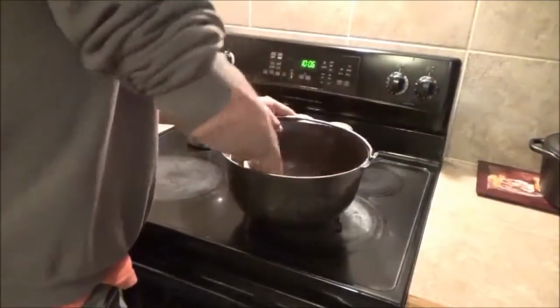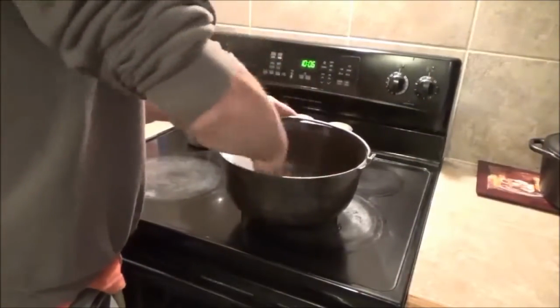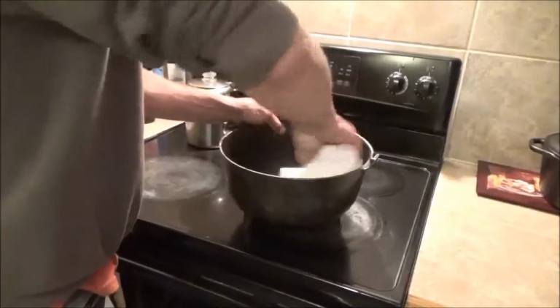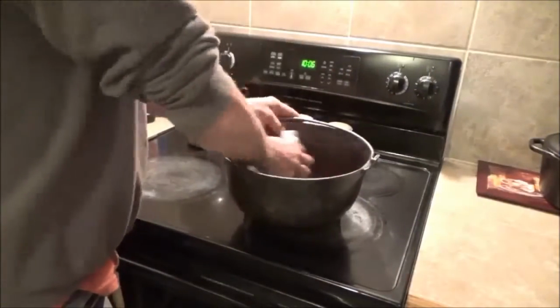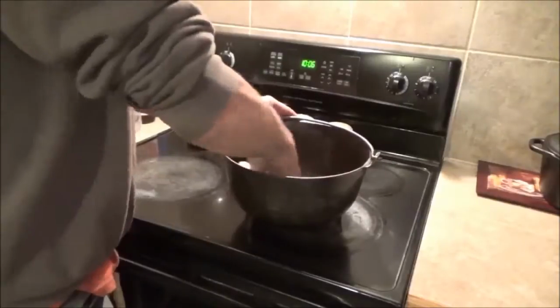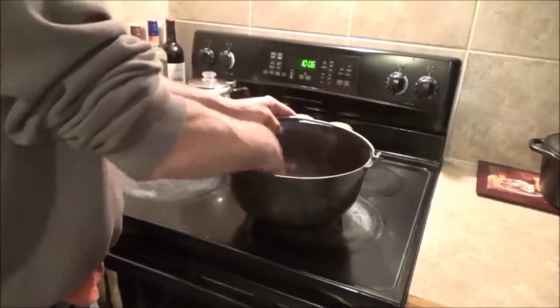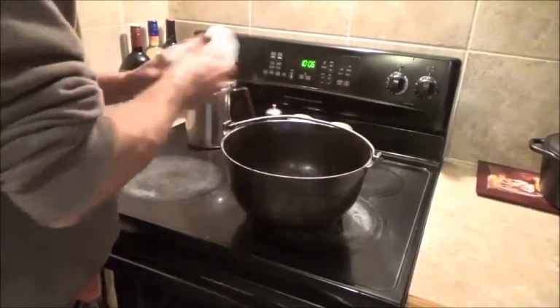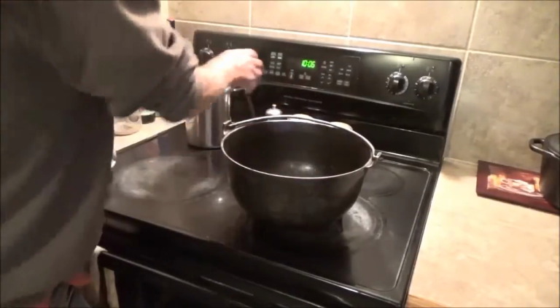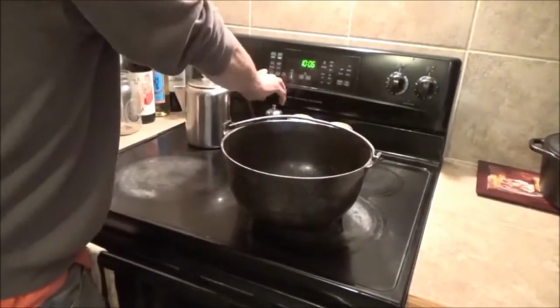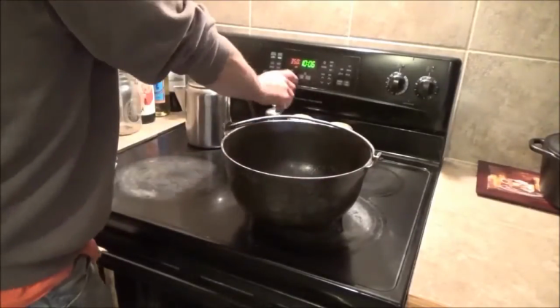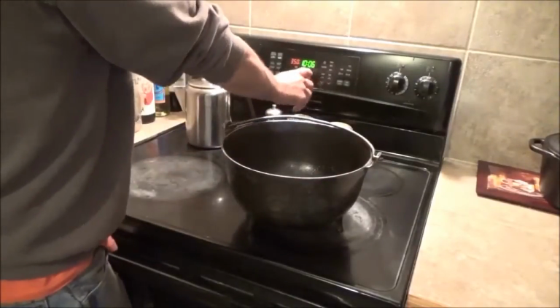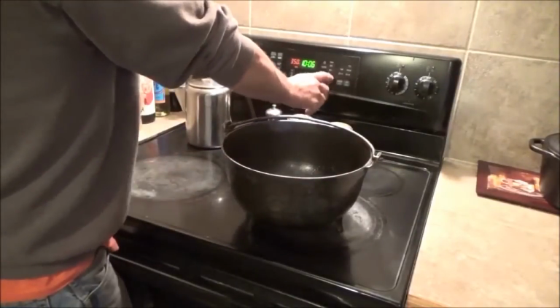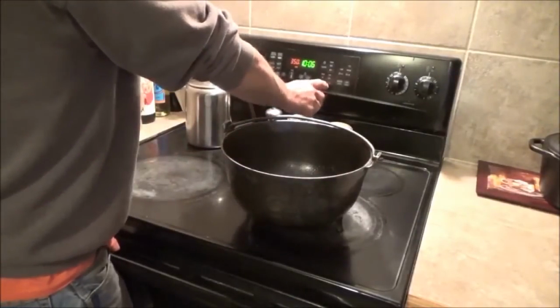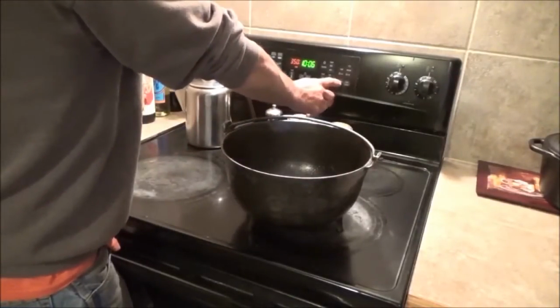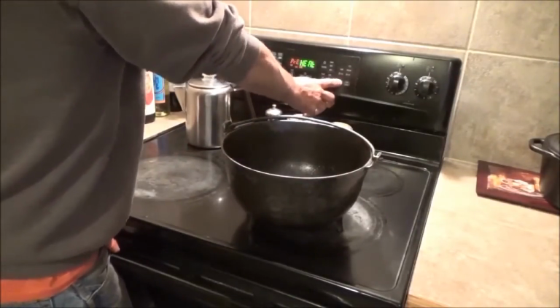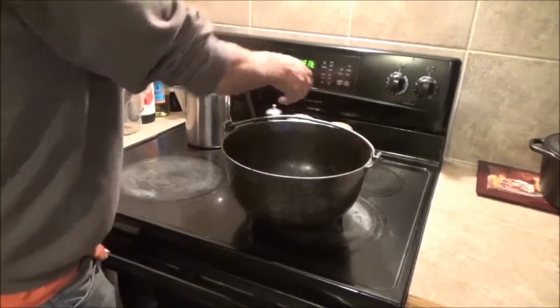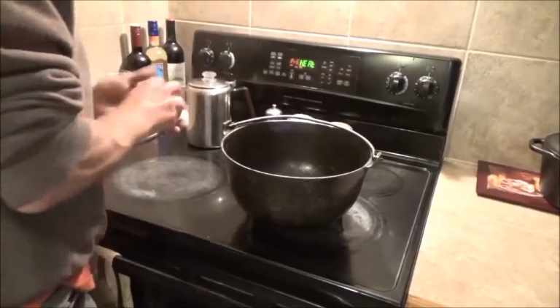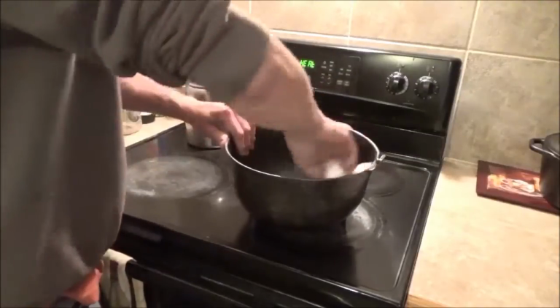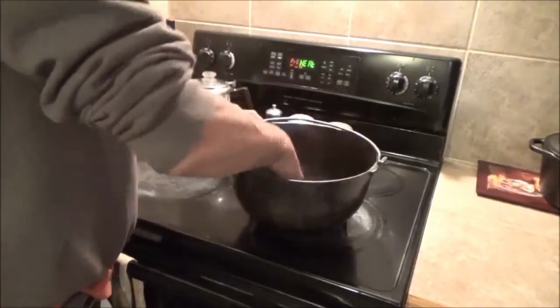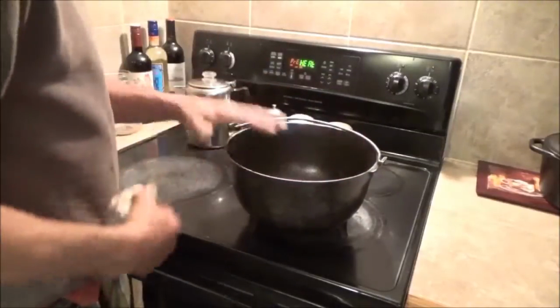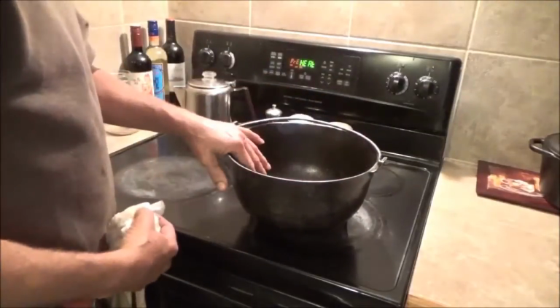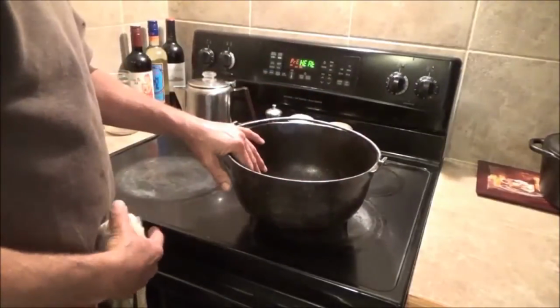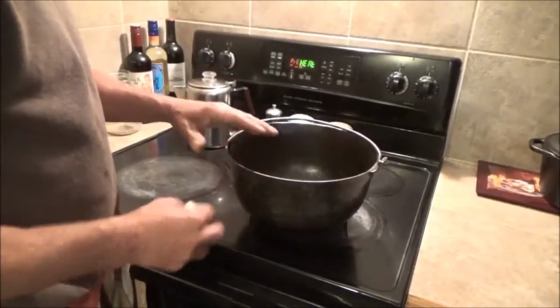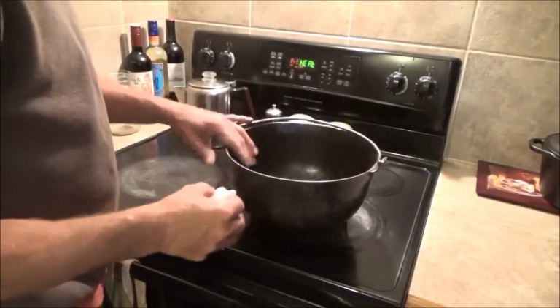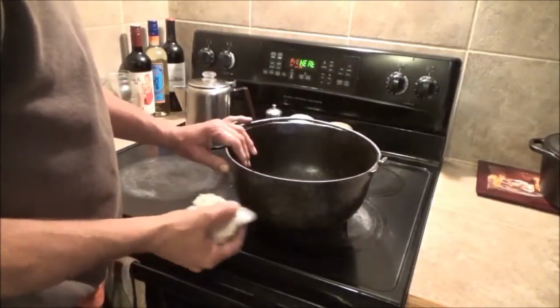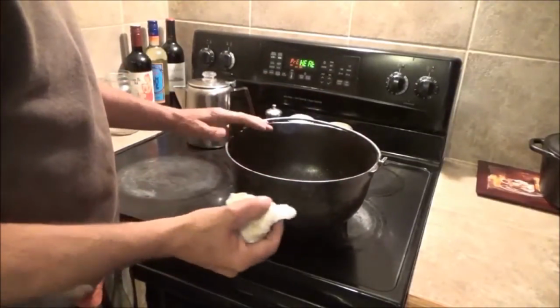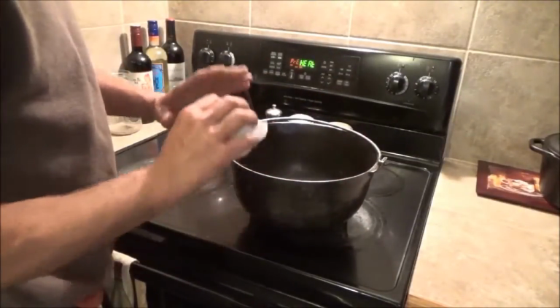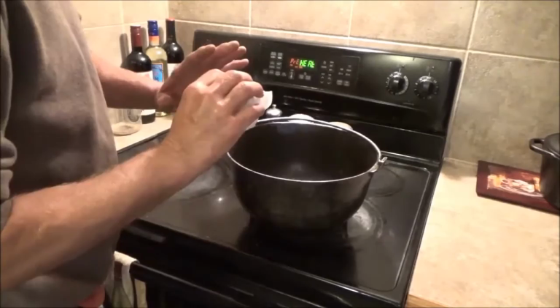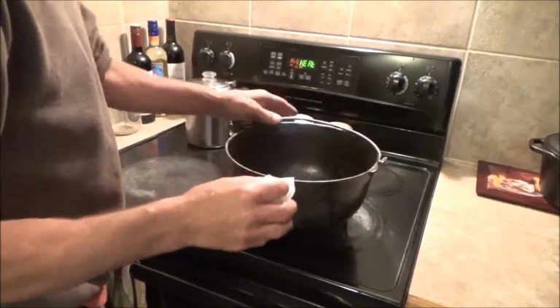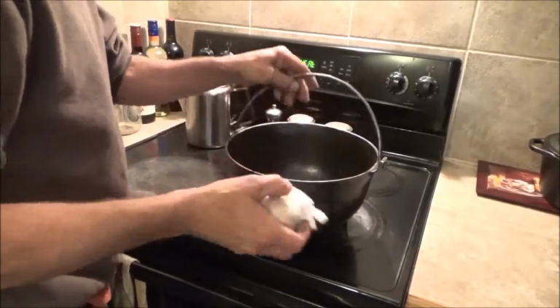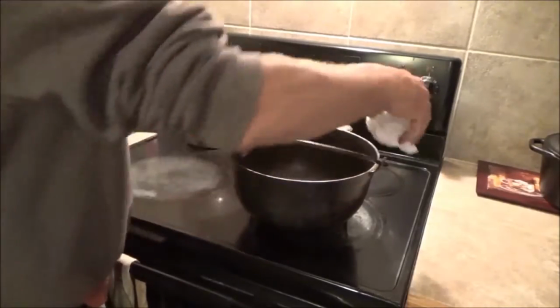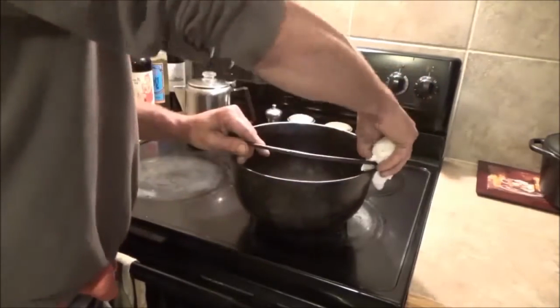Alright, I'm just going to towel it here to dry it, and we're going to put the oven on 350. Then I'm going to set this in there and let it sit for, I don't know, 20 minutes, half hour — just to get it completely dry before I put any oil on it.